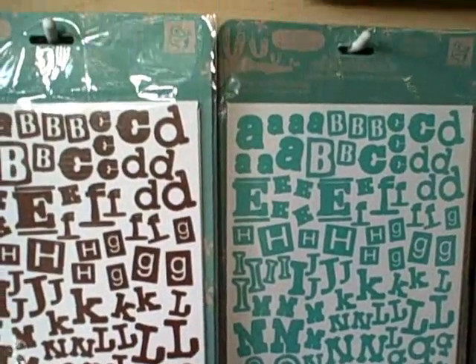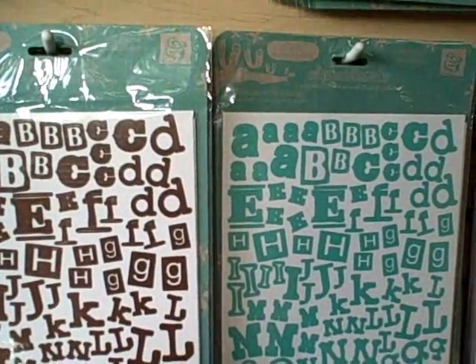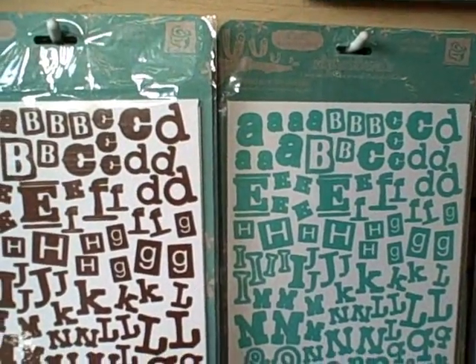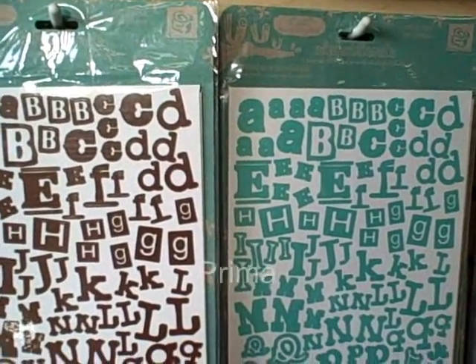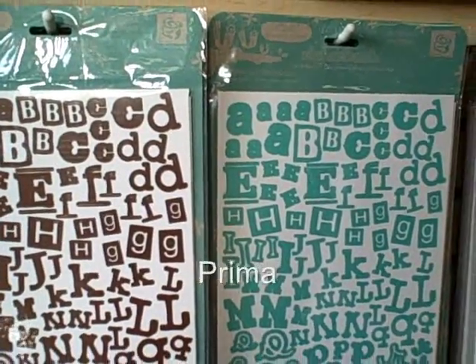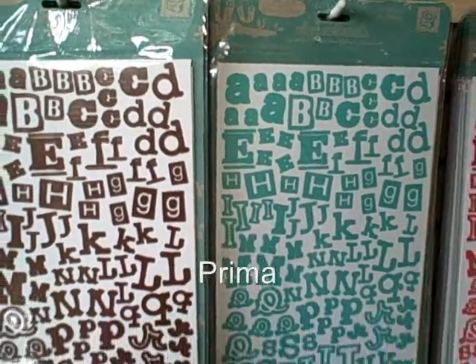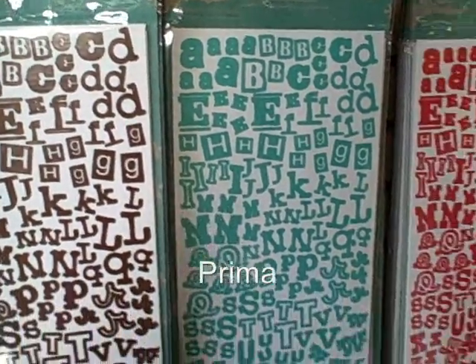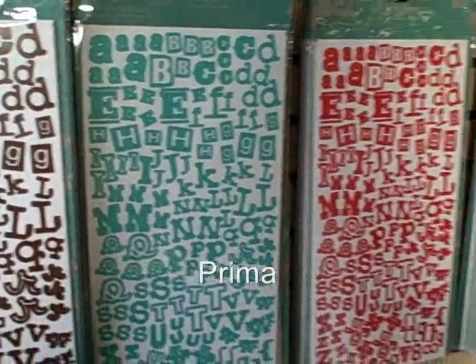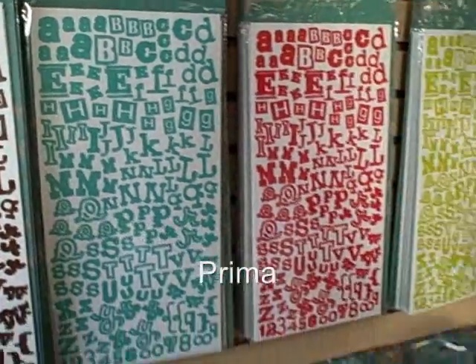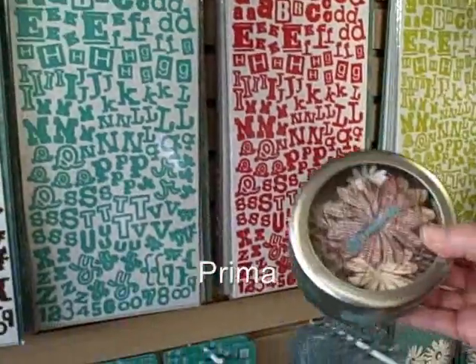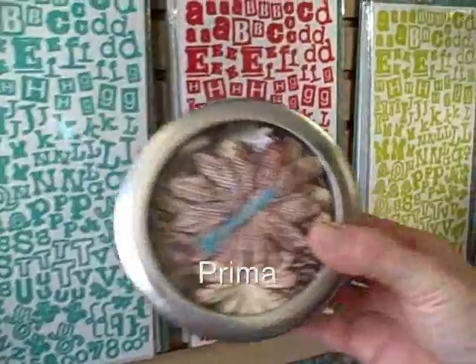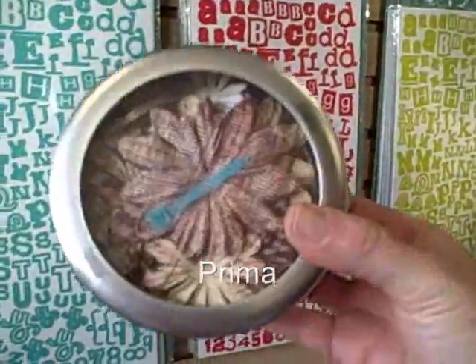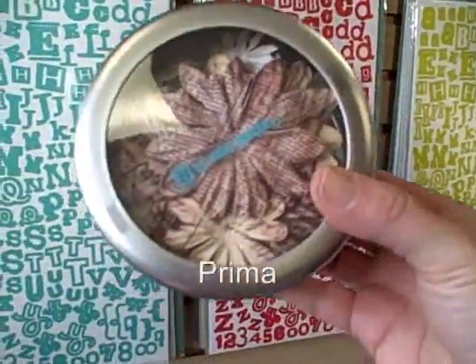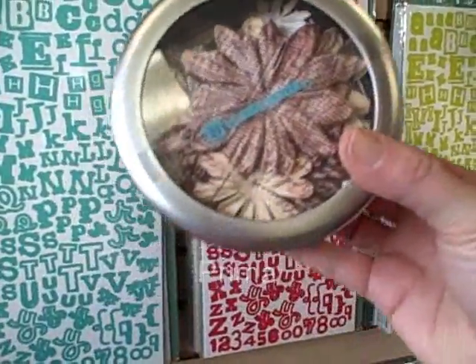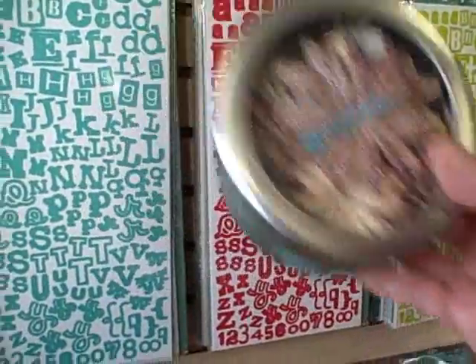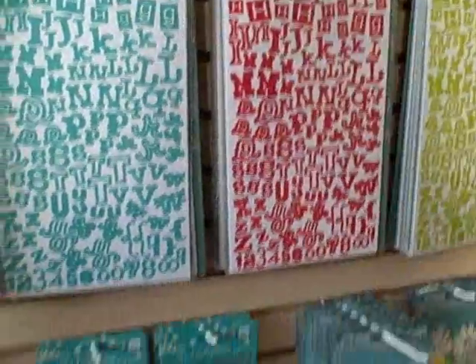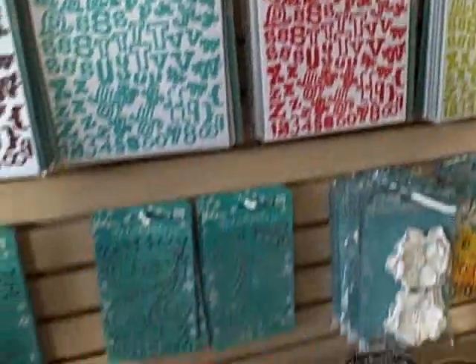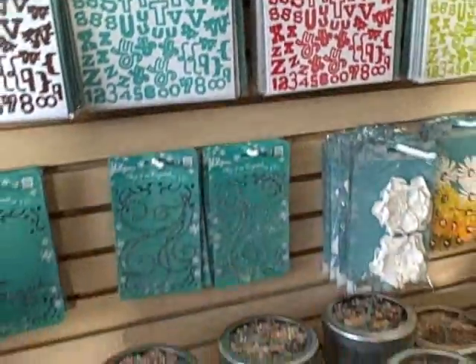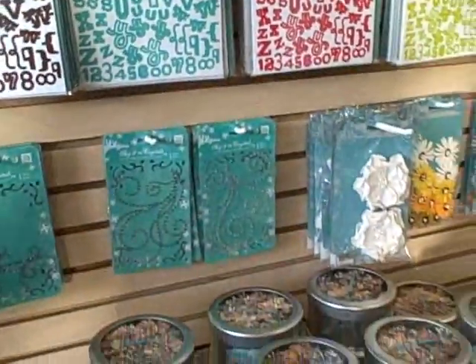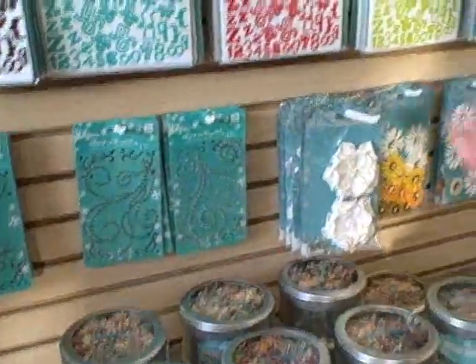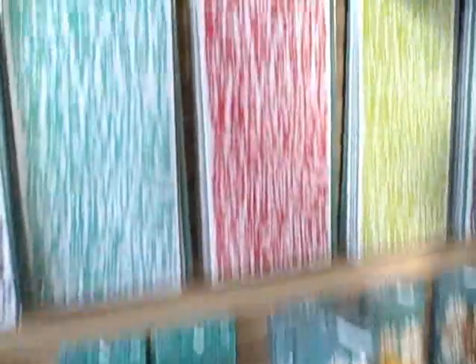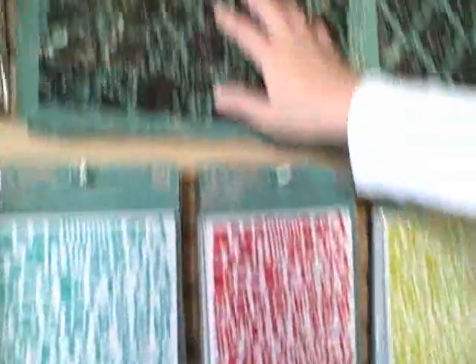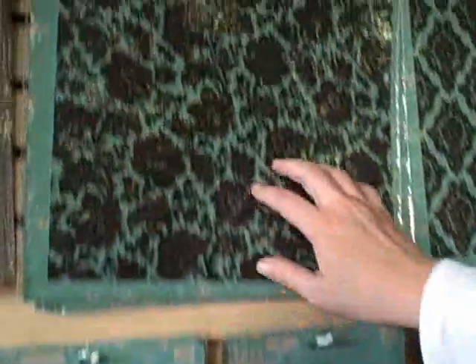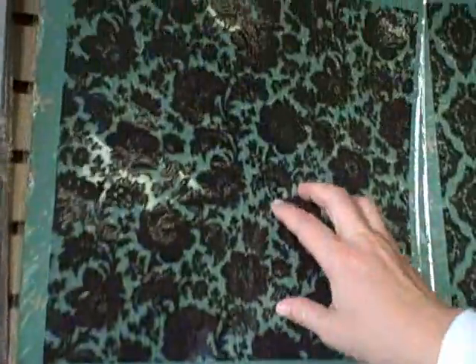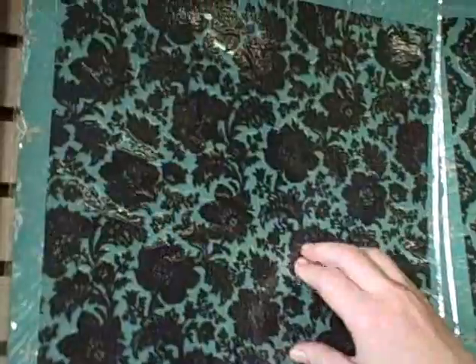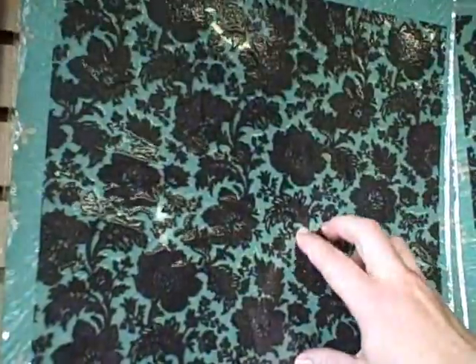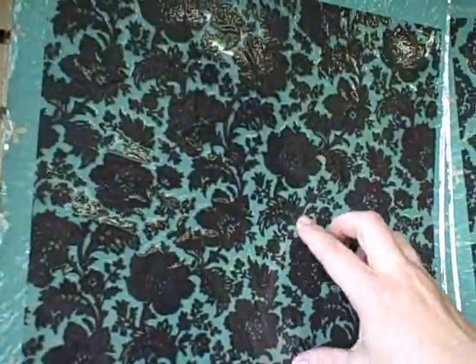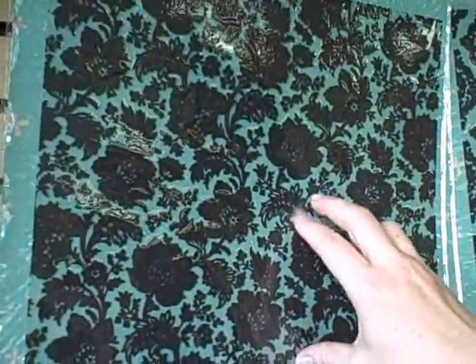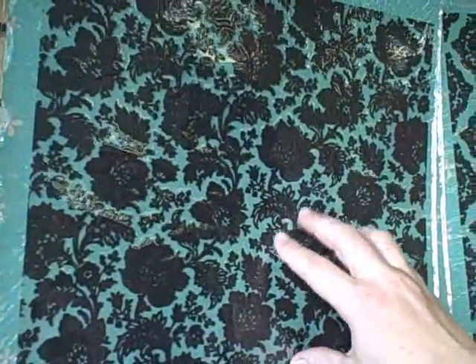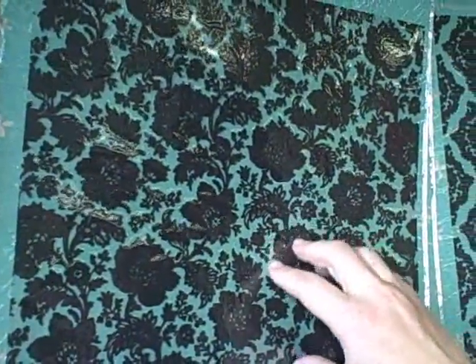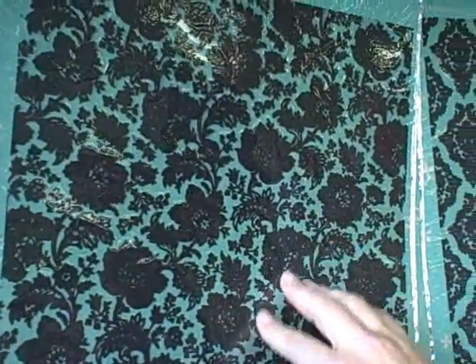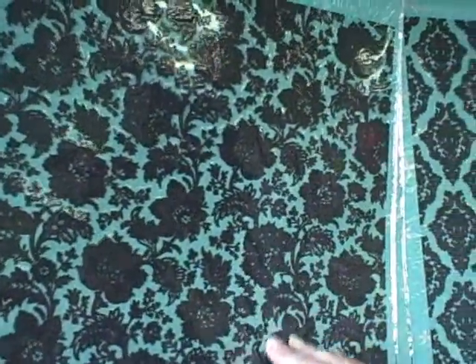And these are Prima — yes, they have all the latest Prima. They have all my great stuff. Look at the transparencies — they actually have texture to them!